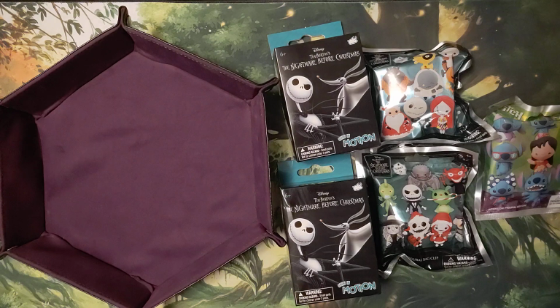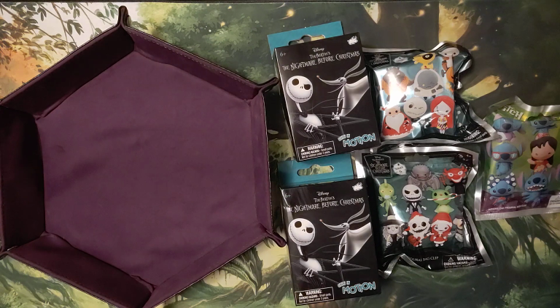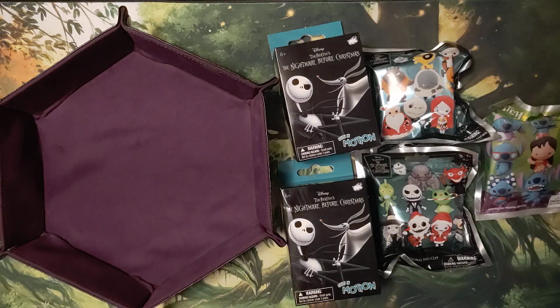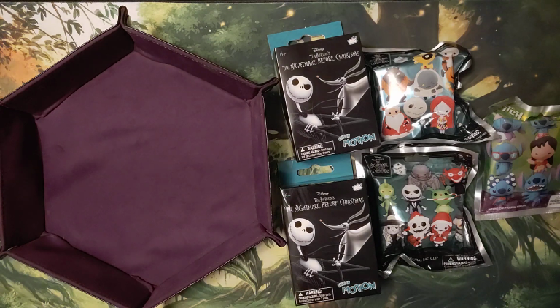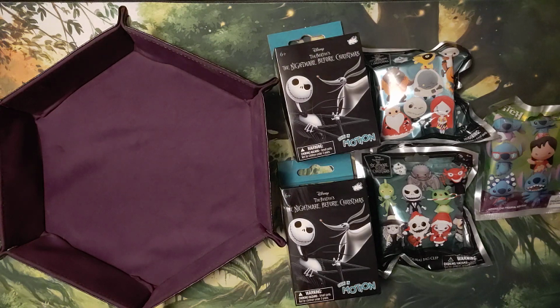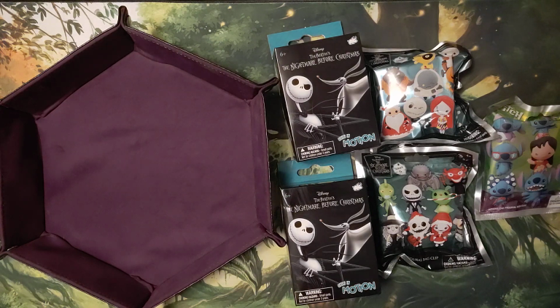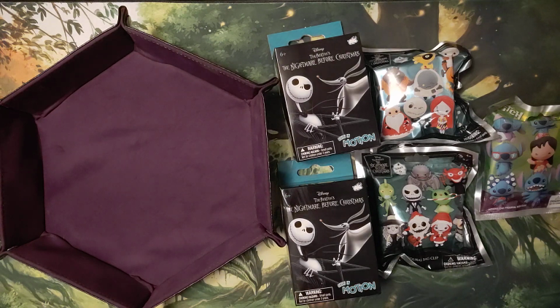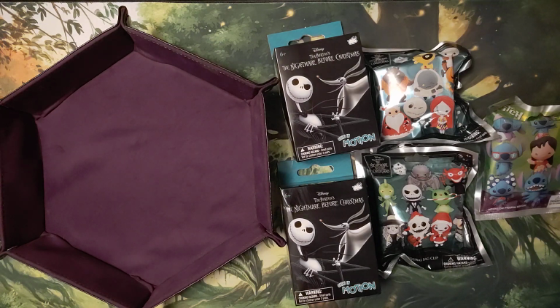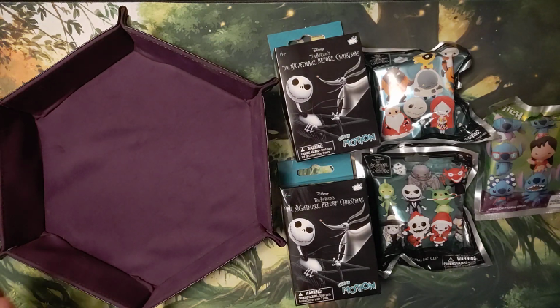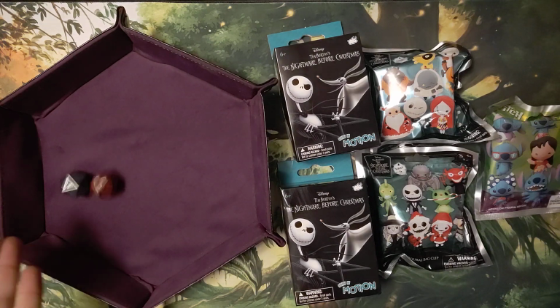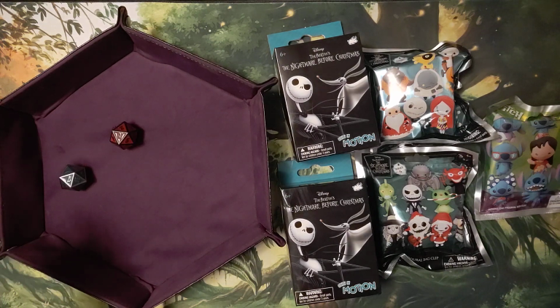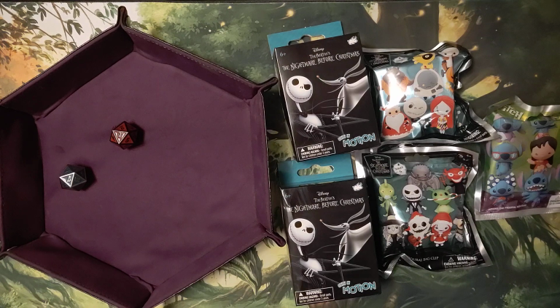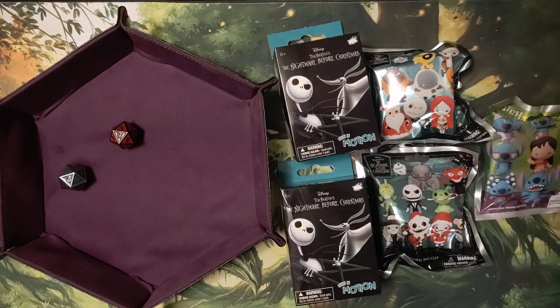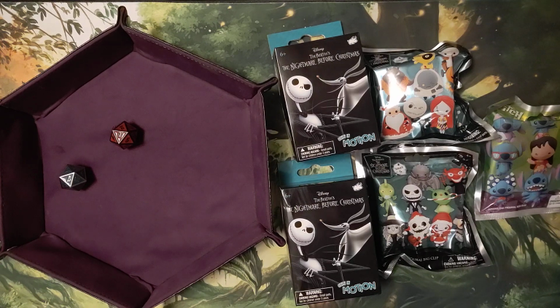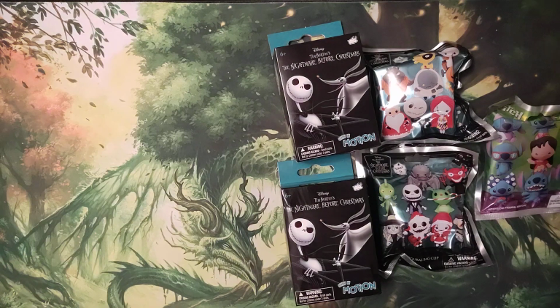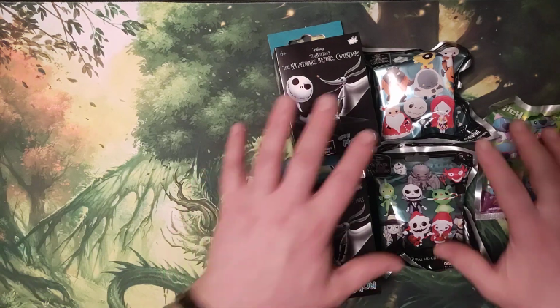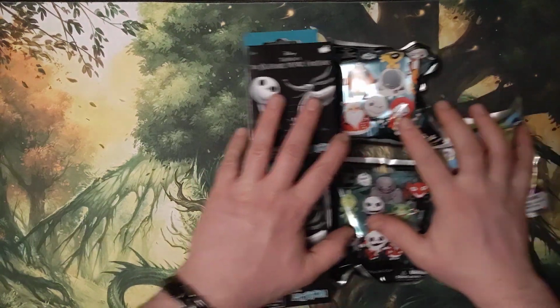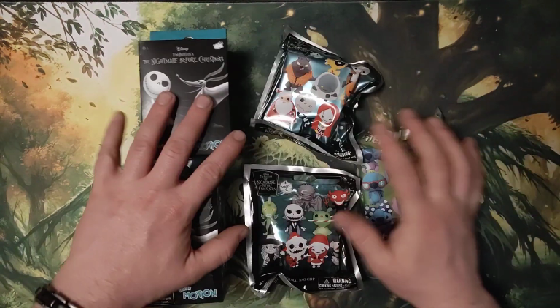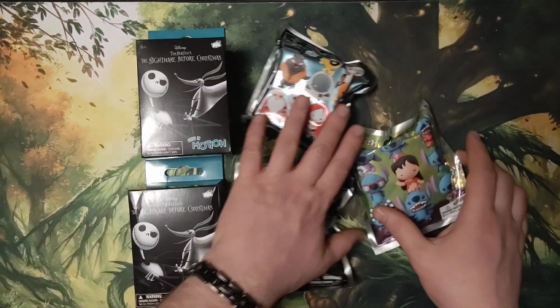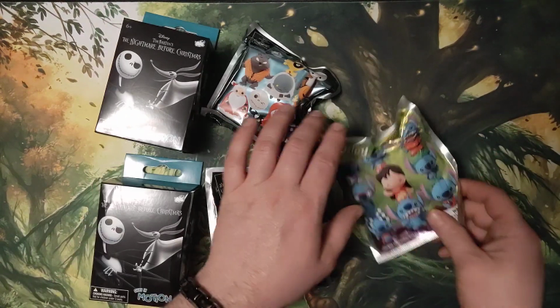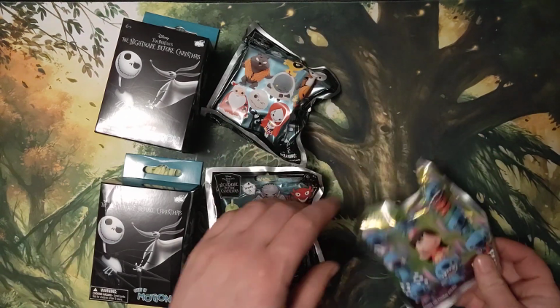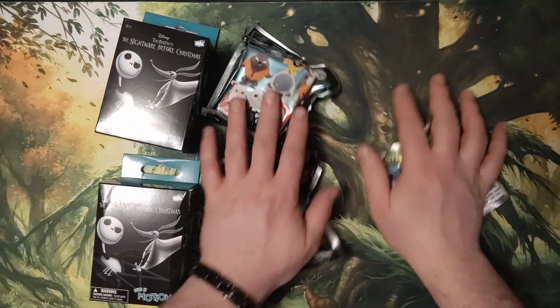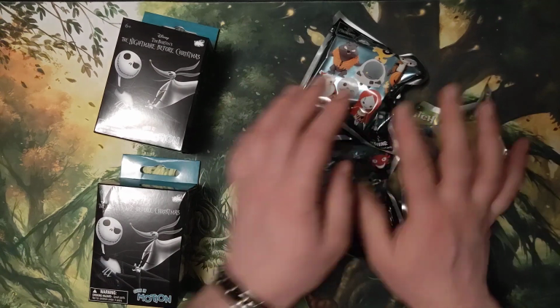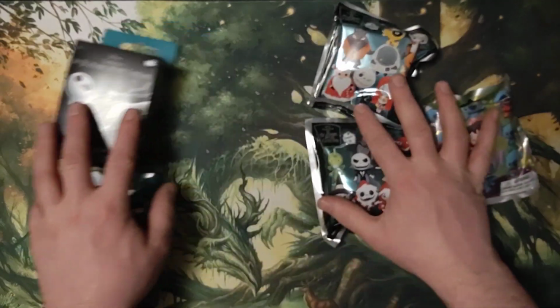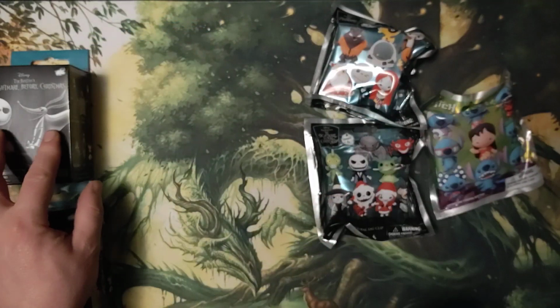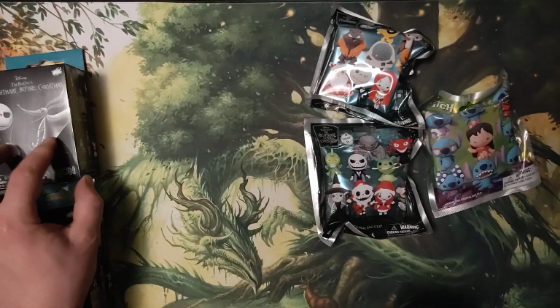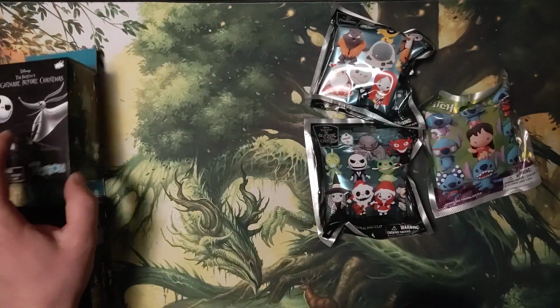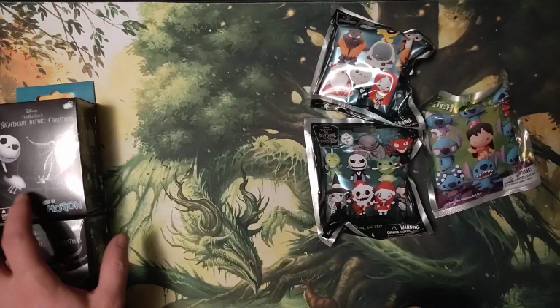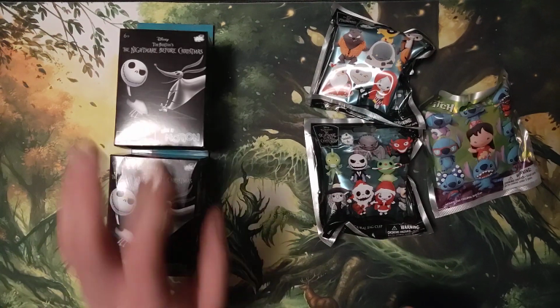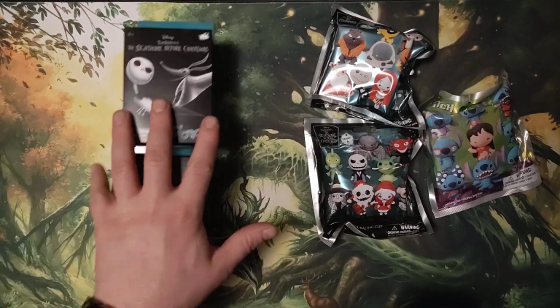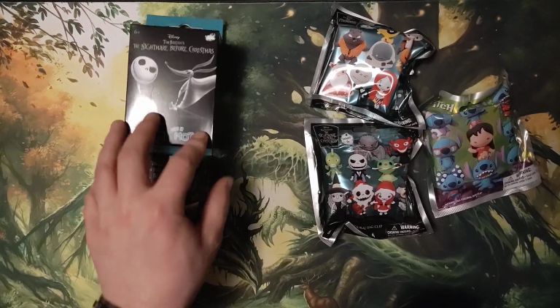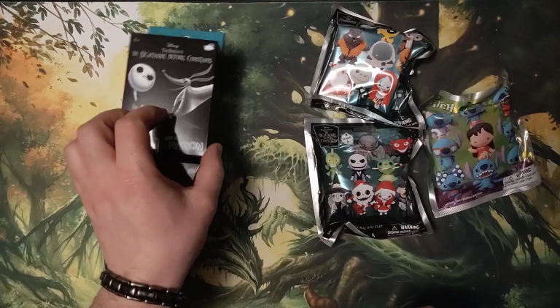Because who doesn't like Nightmare Before Christmas and Stitch? These were part of the 2022 collection and these I got today.